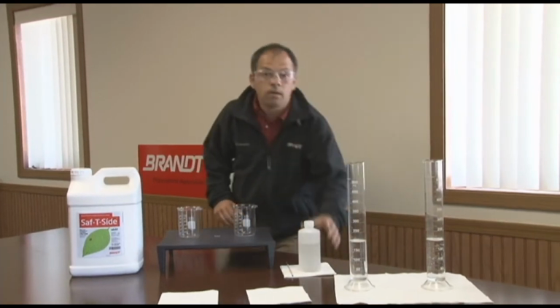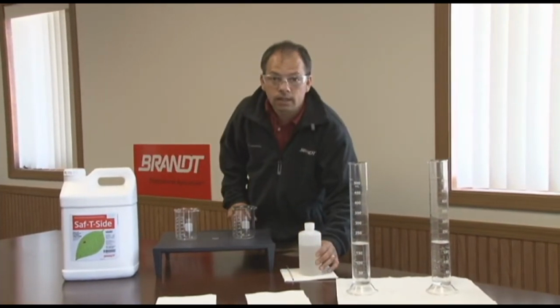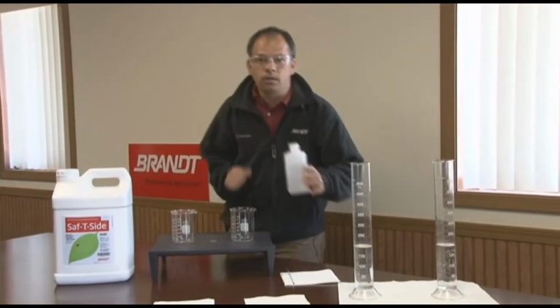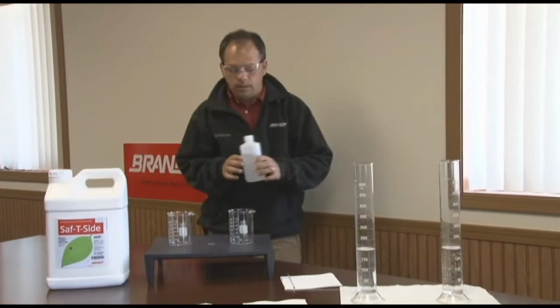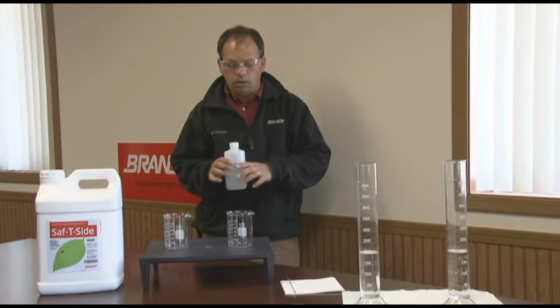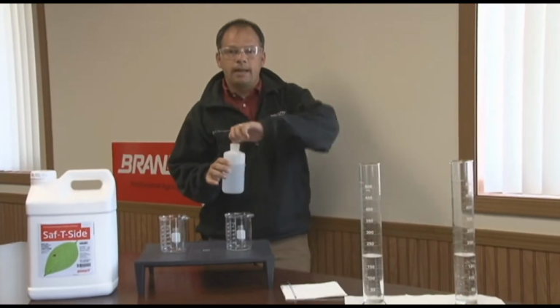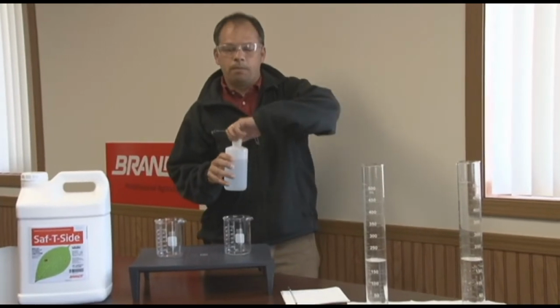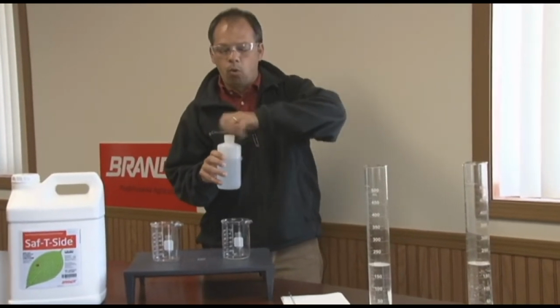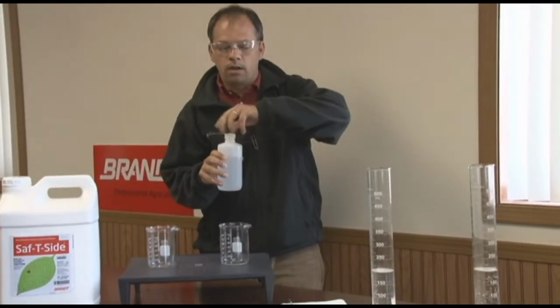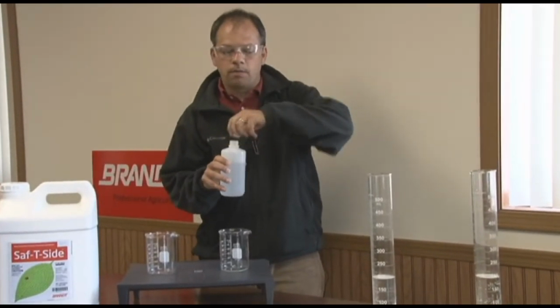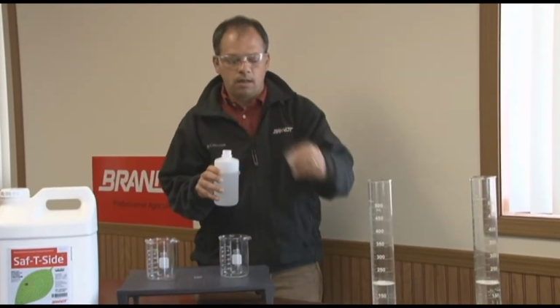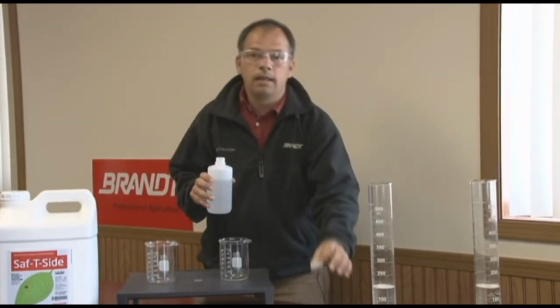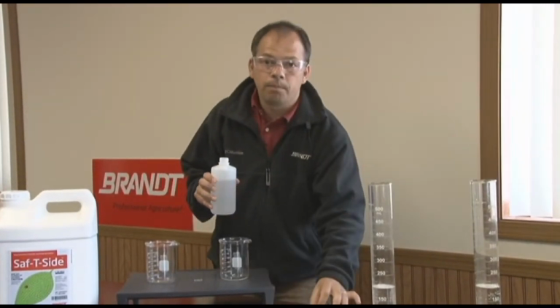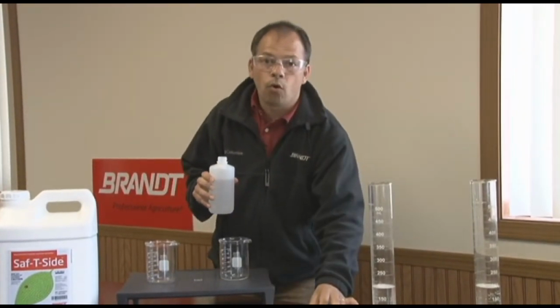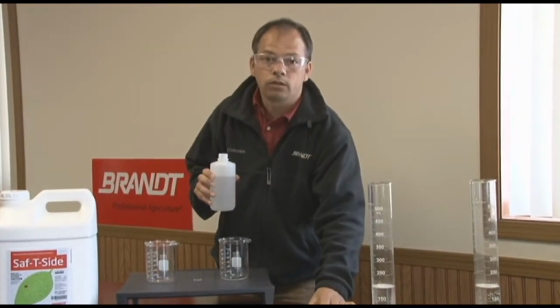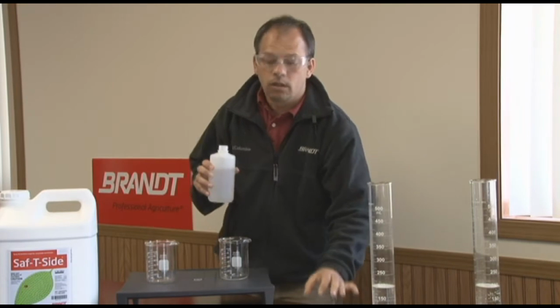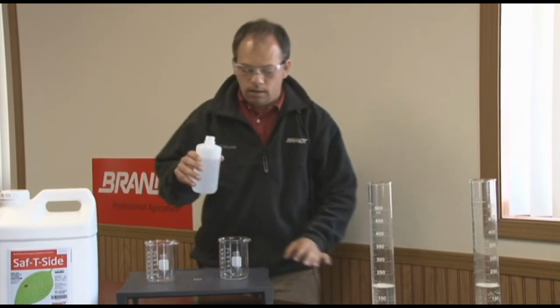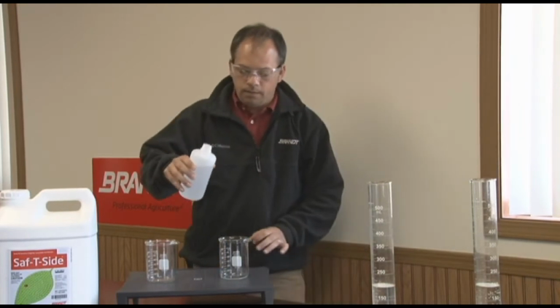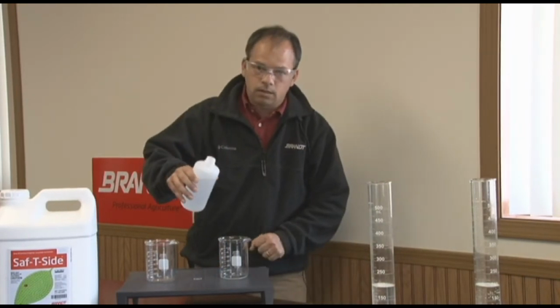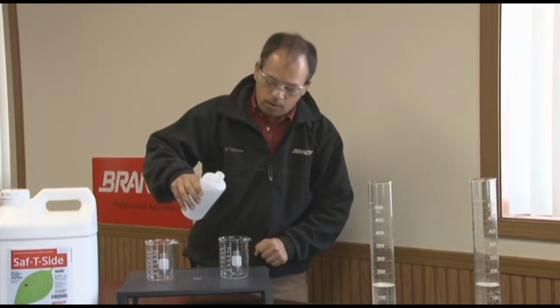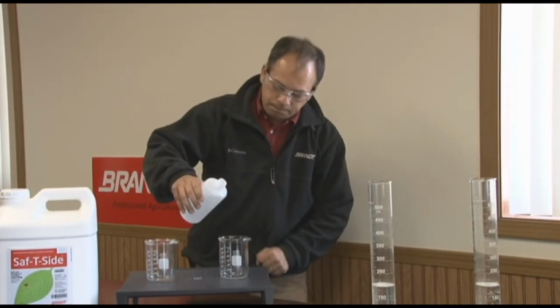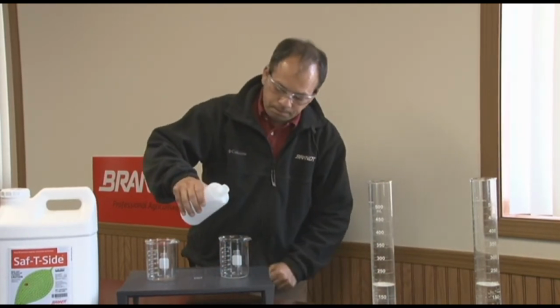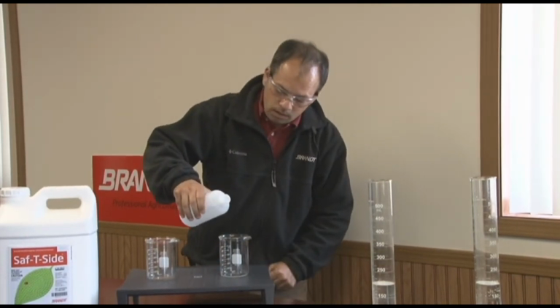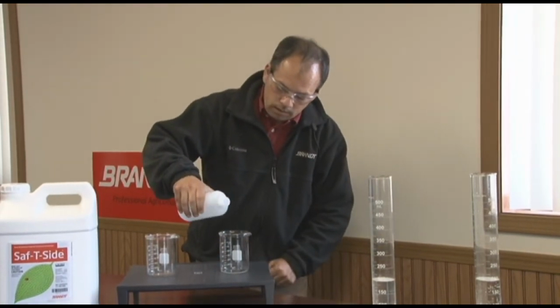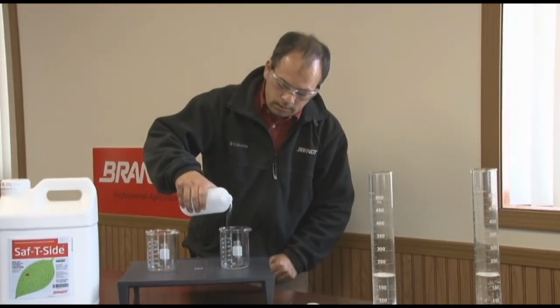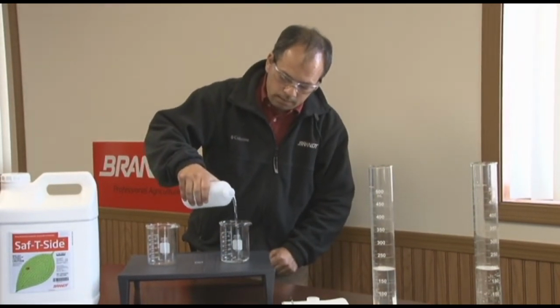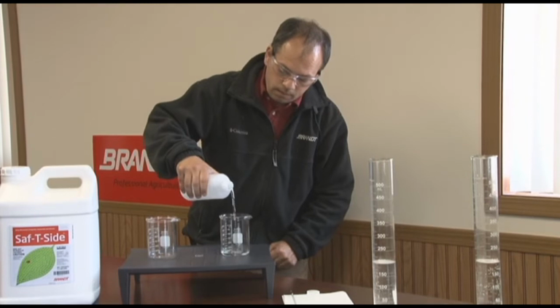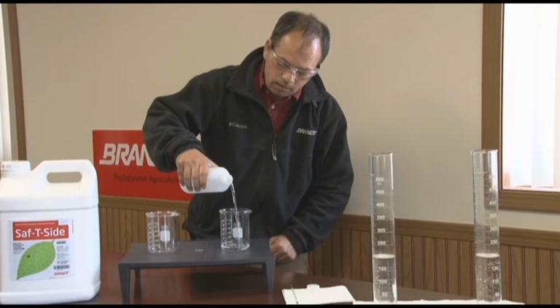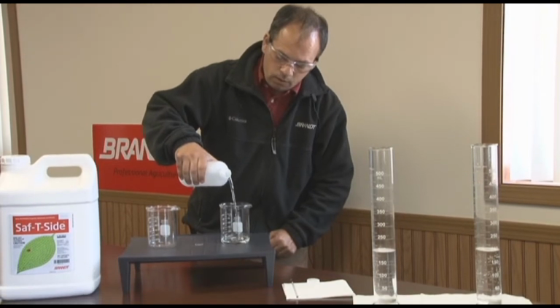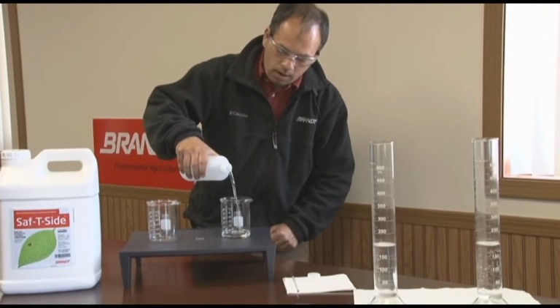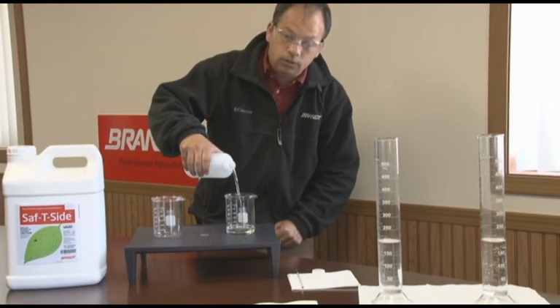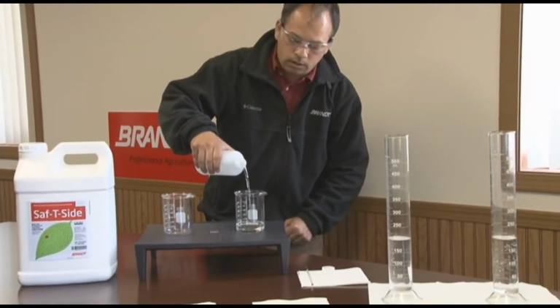First thing I'm going to do is pour some of the leading competitive oils that exist out there in the market. As you can see, the following product is crystal clear.